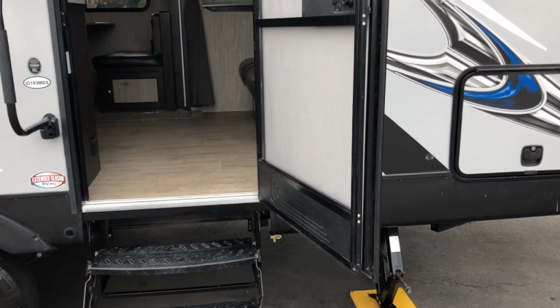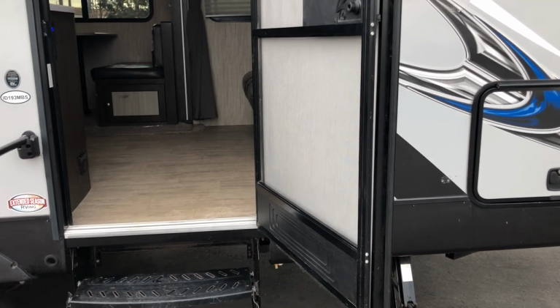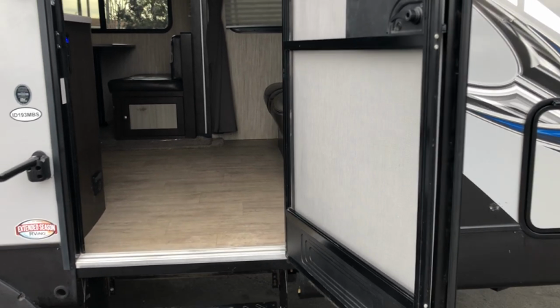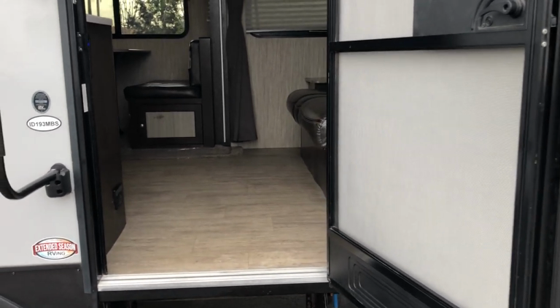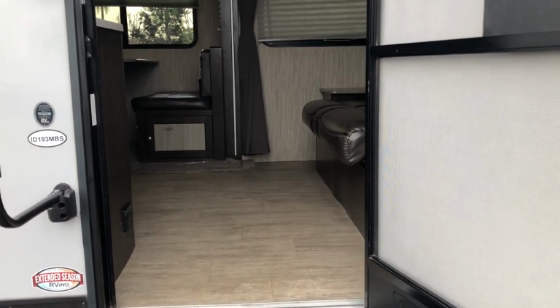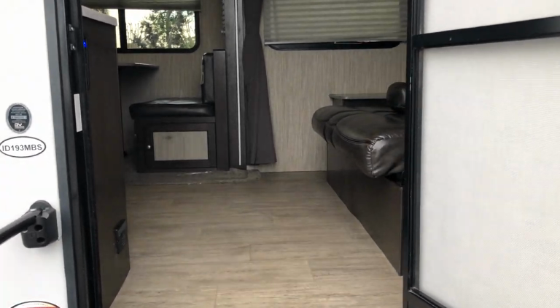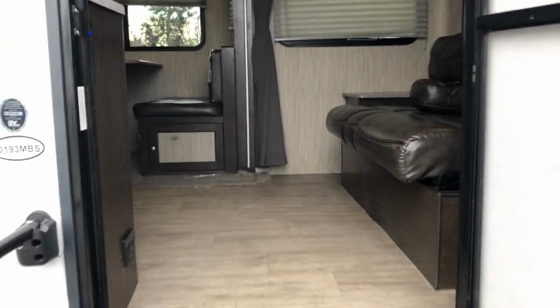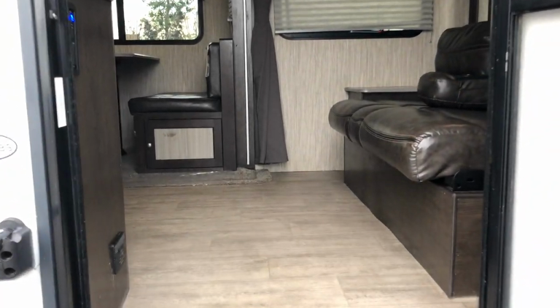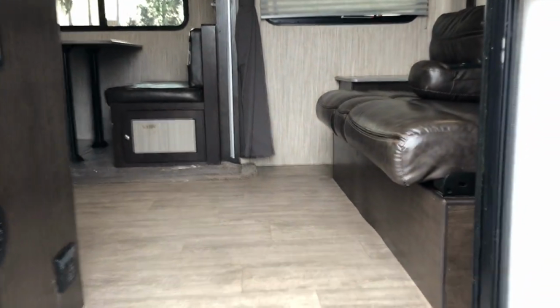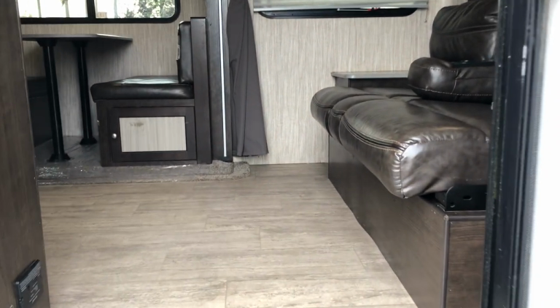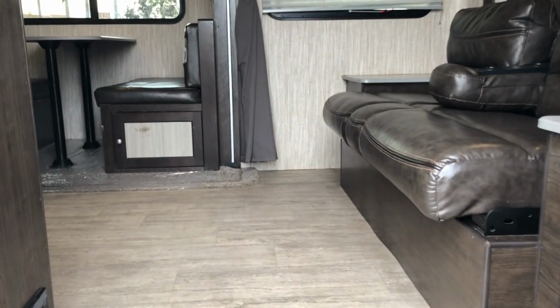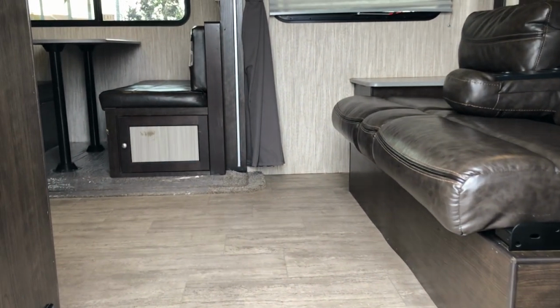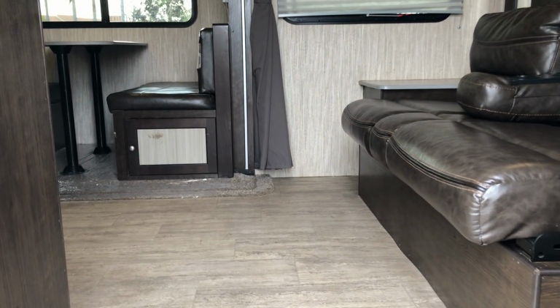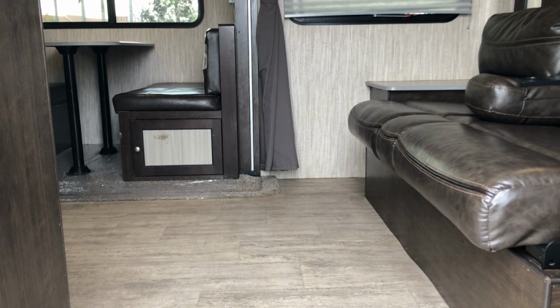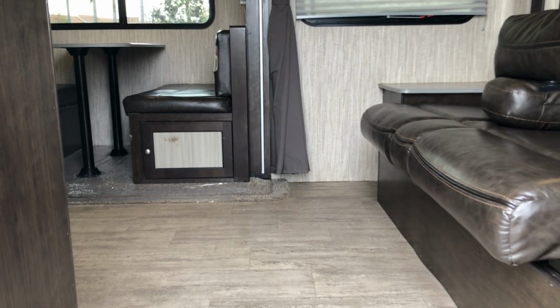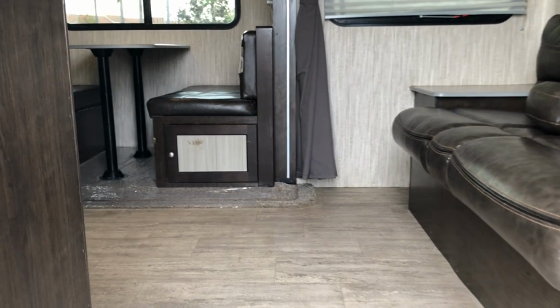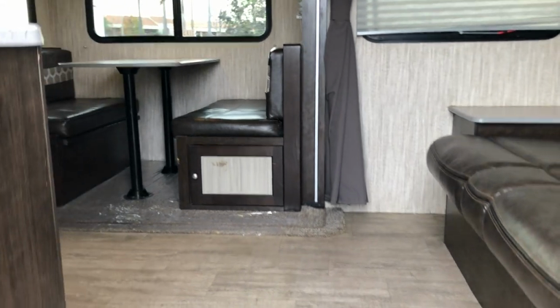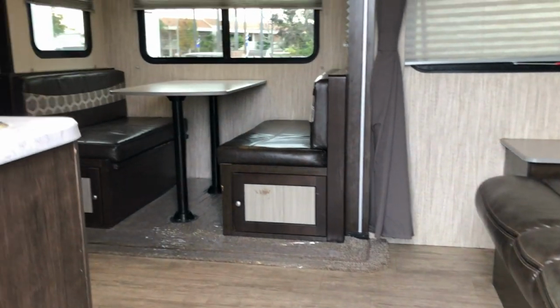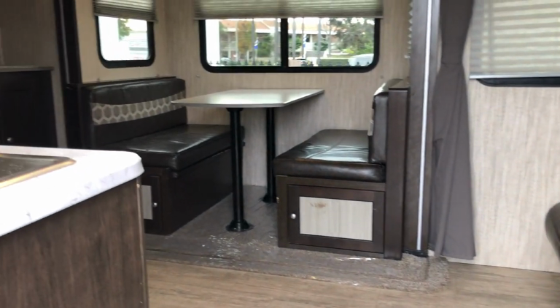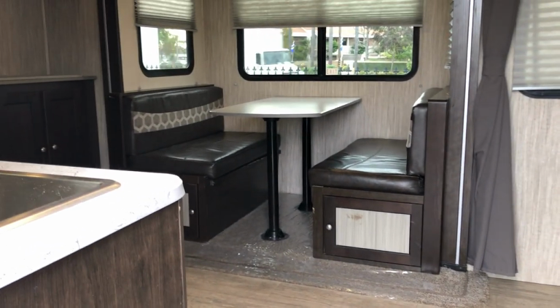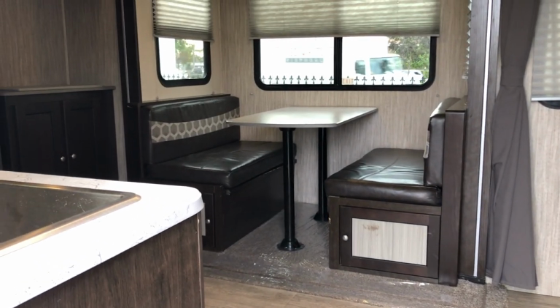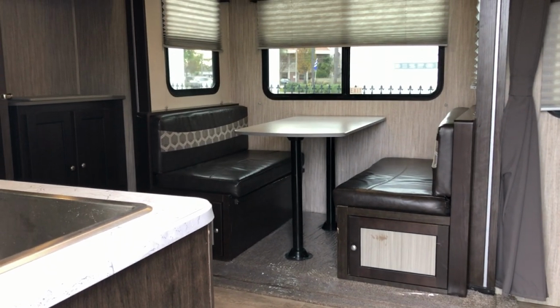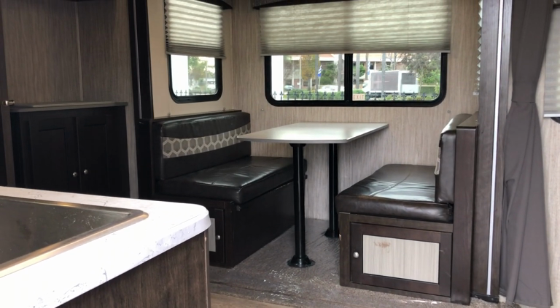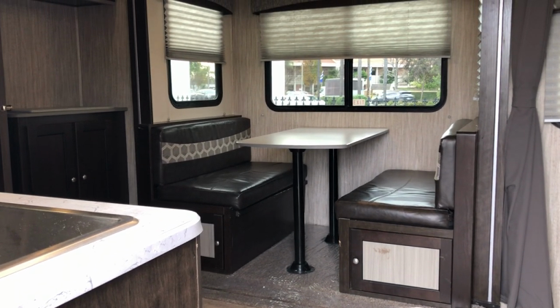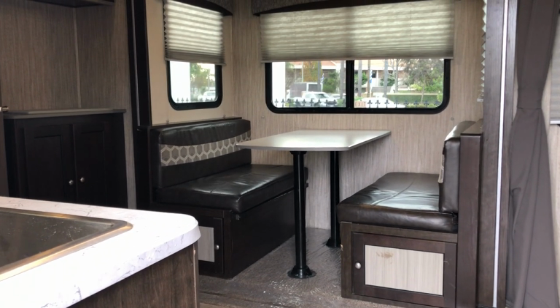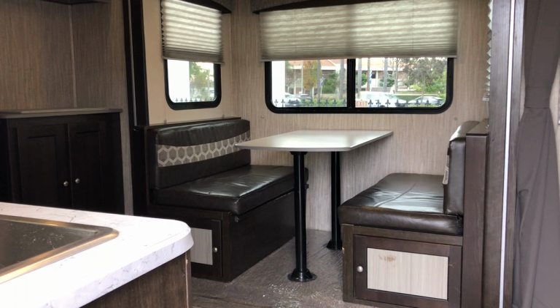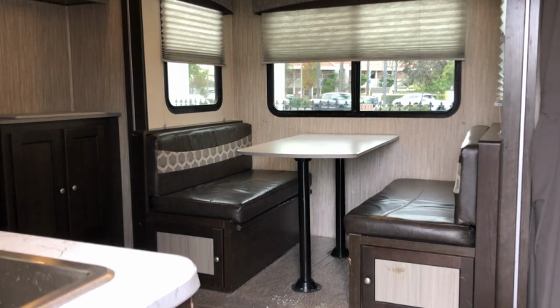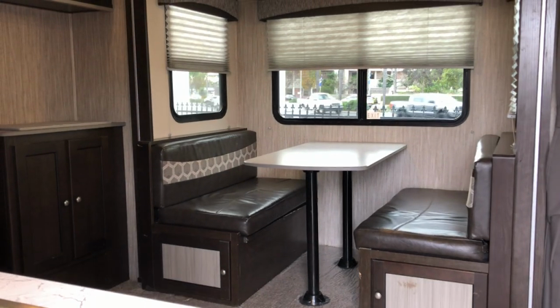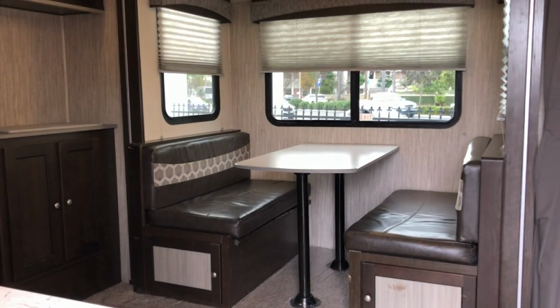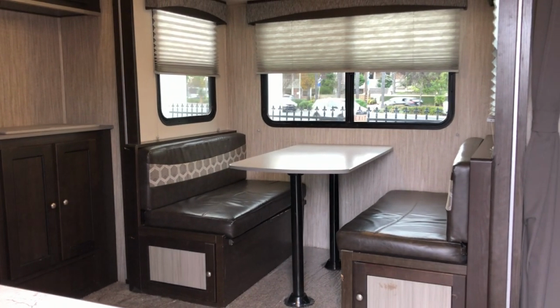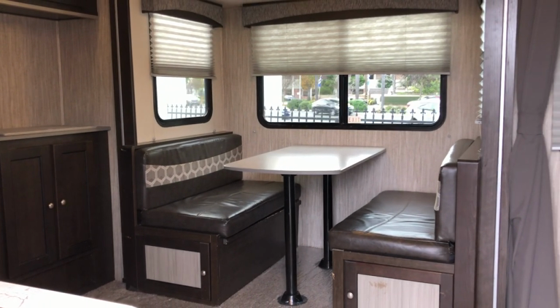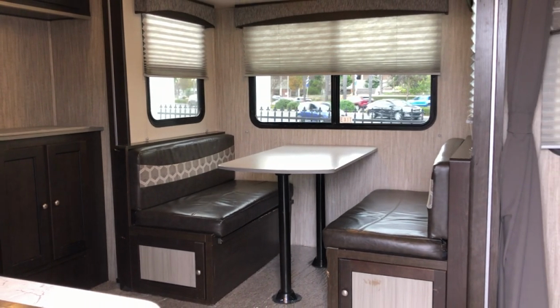It does have a 40-gallon fresh water tank, 30 gallons of gray, and 30 gallons of black. It's nice to know the sizes of those tanks. When you come in, there's a nice little step.